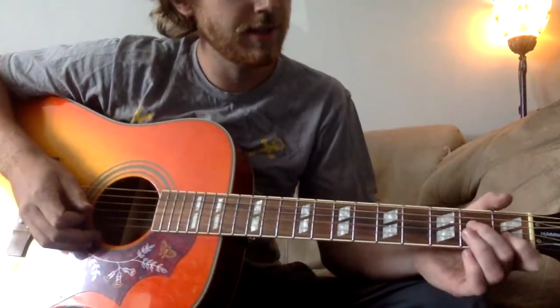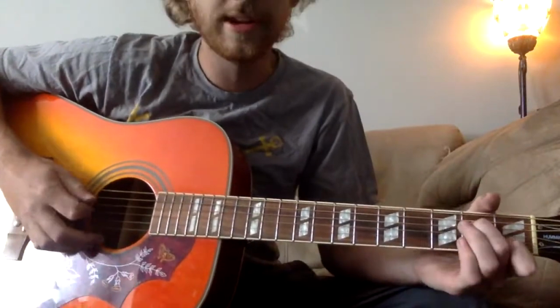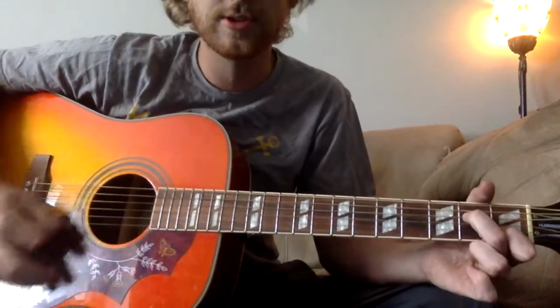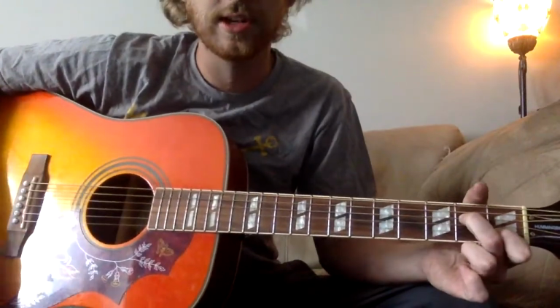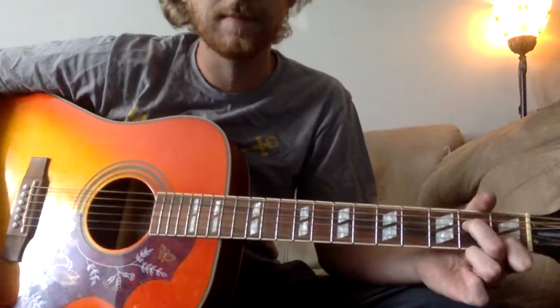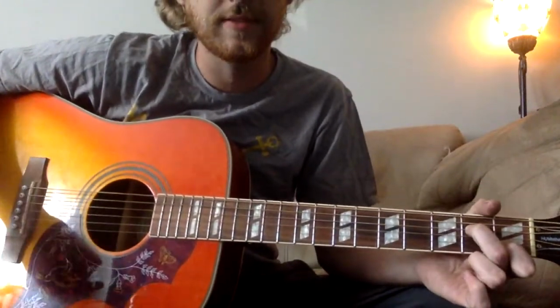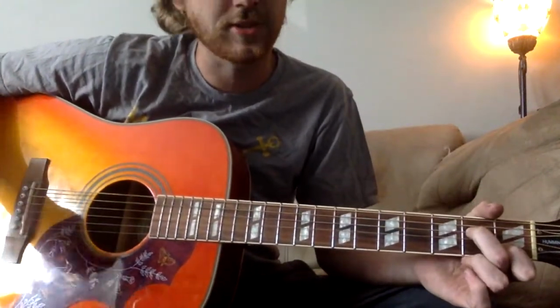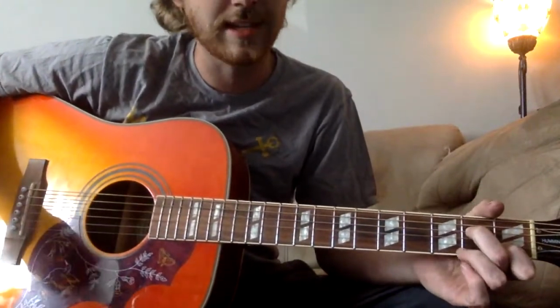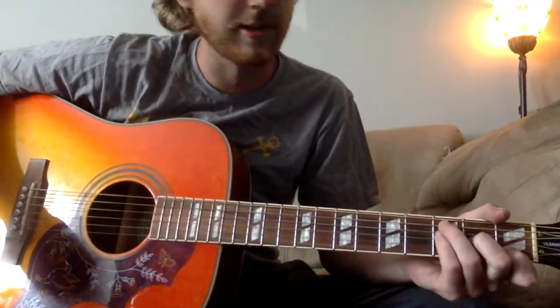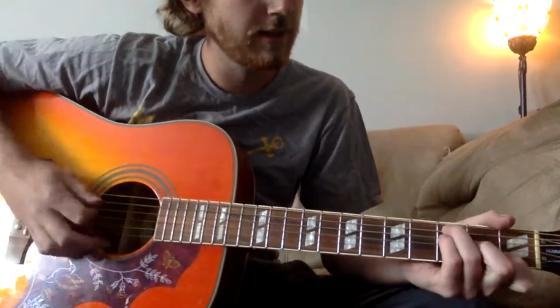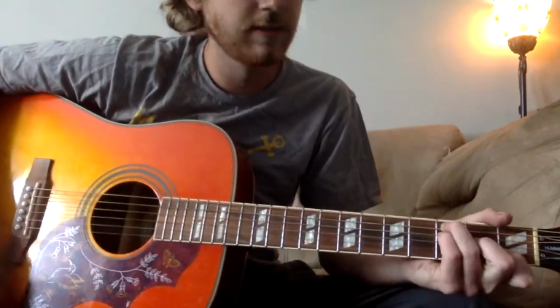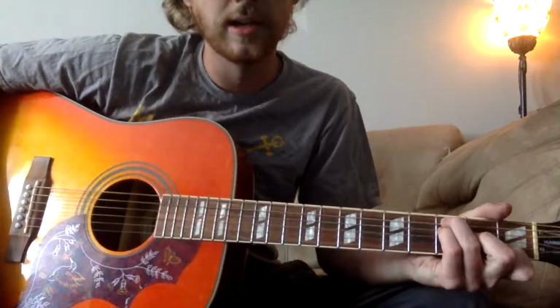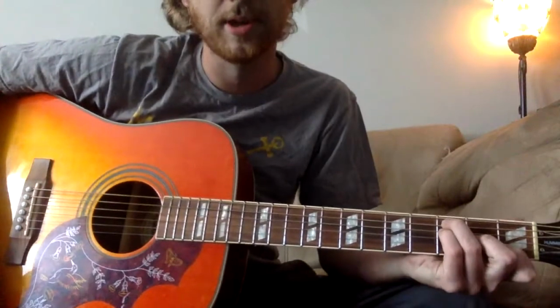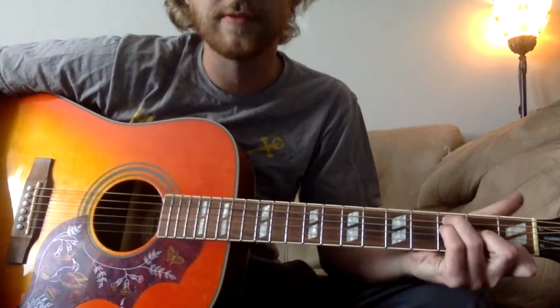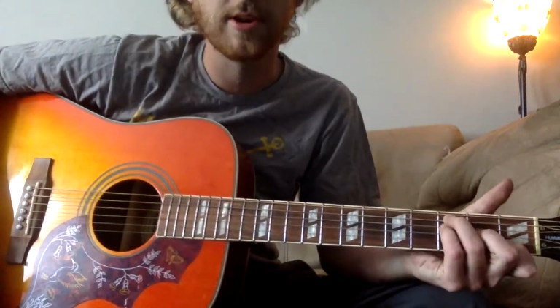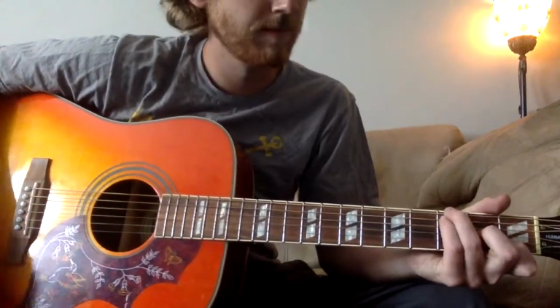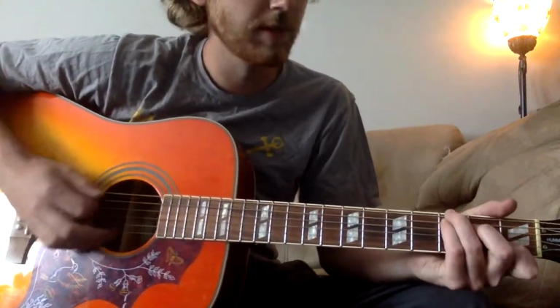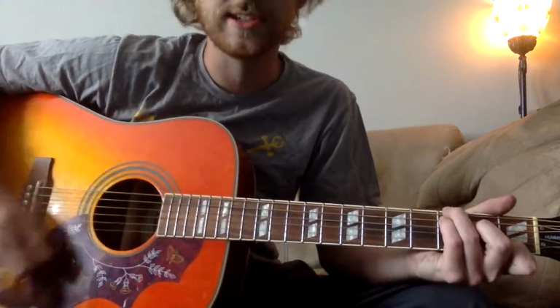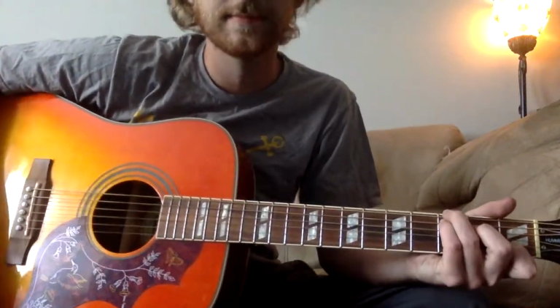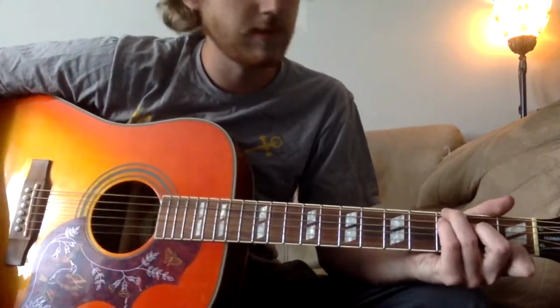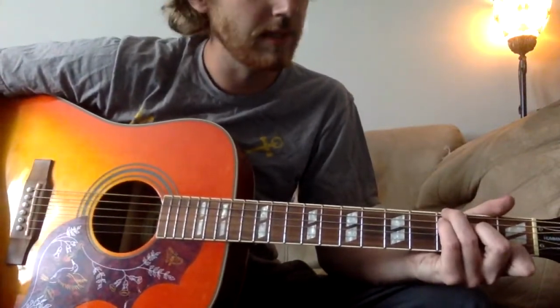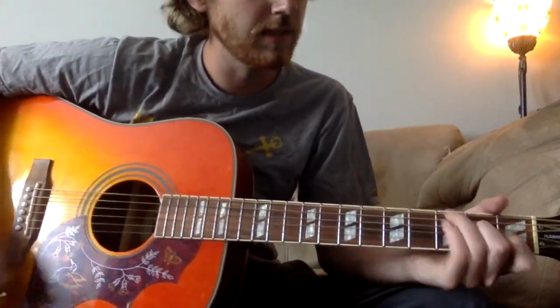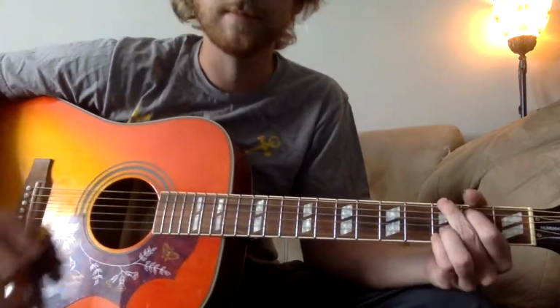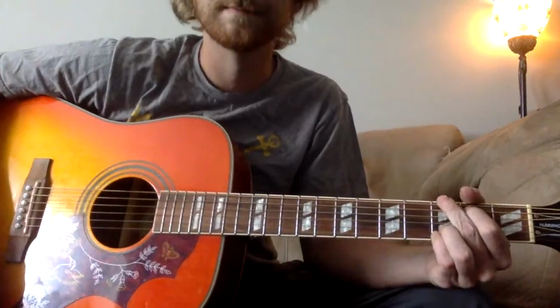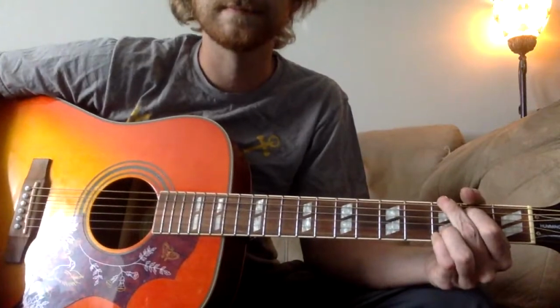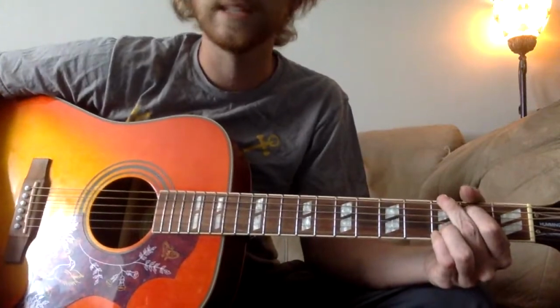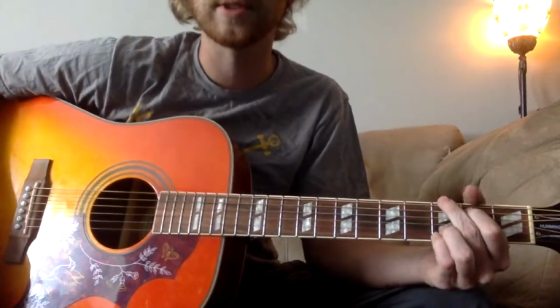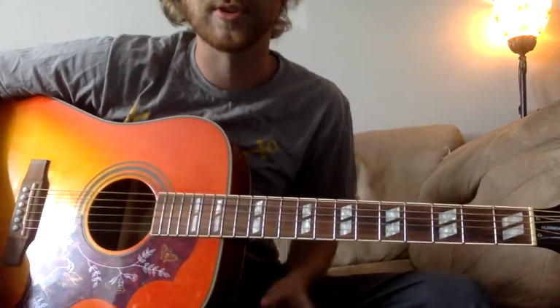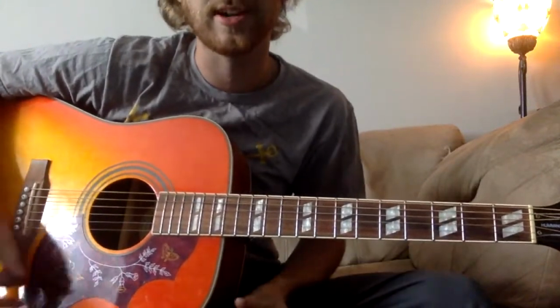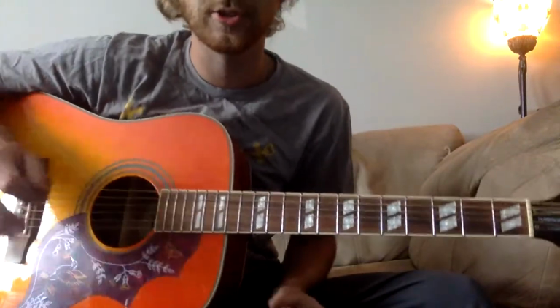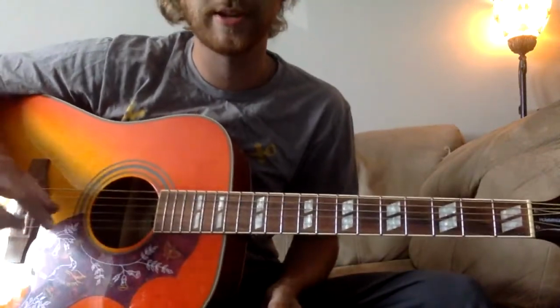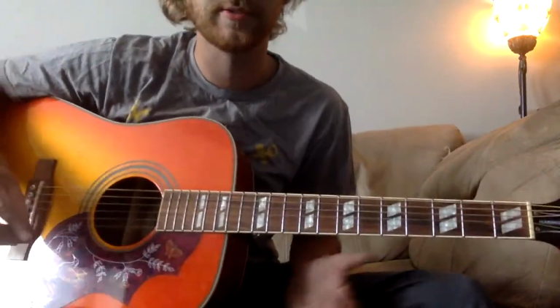Not too bad in the chorus. You've got essentially an A minor, the smaller F - not a bar - a big C, and a G. And that's it. Just the order to switch around, and his strum pattern gets a little funky.